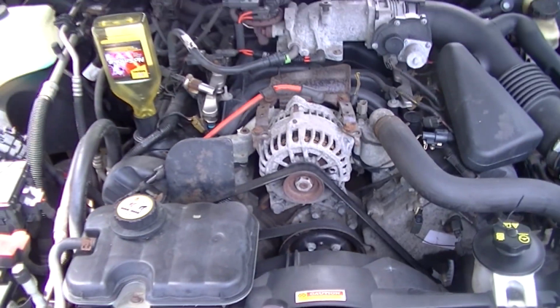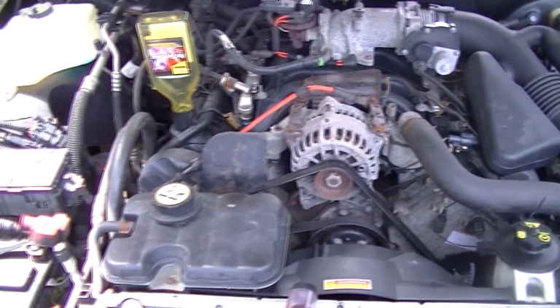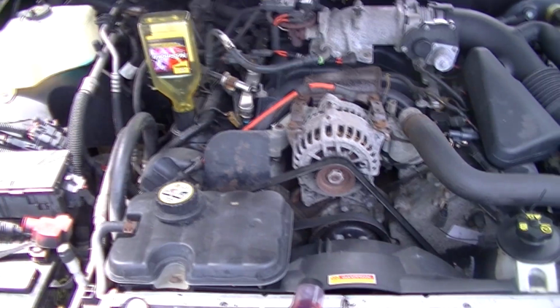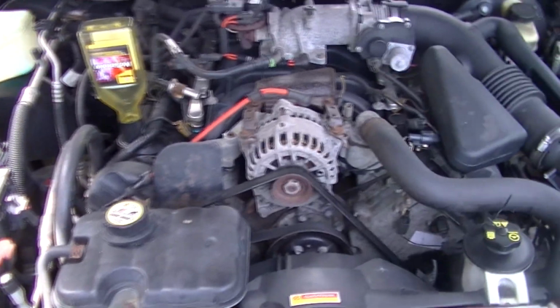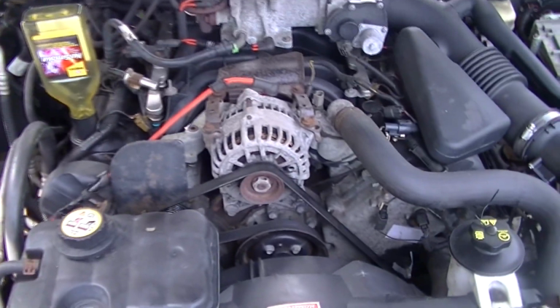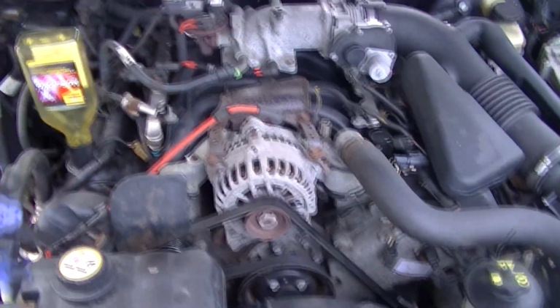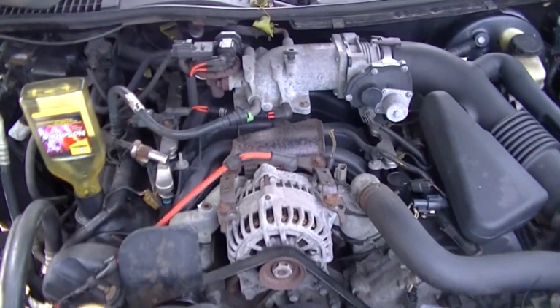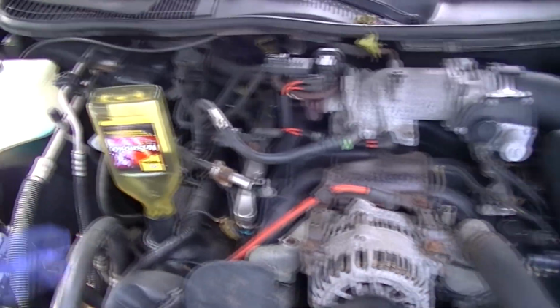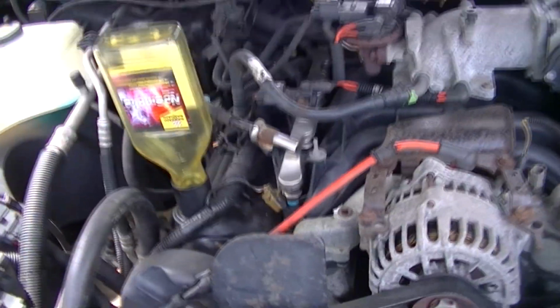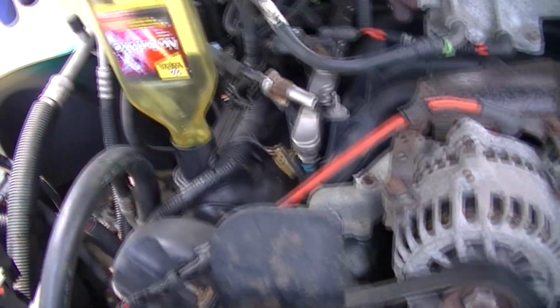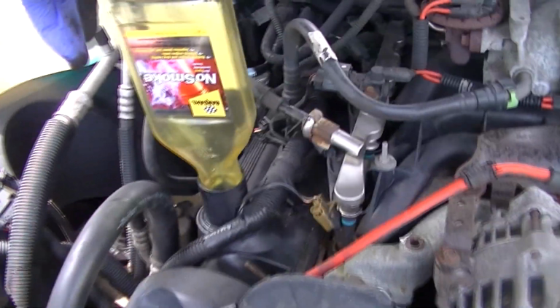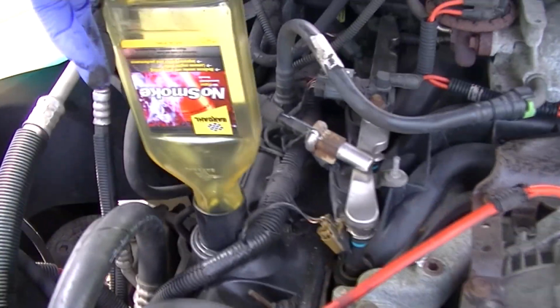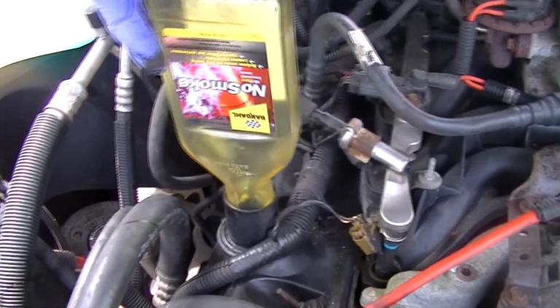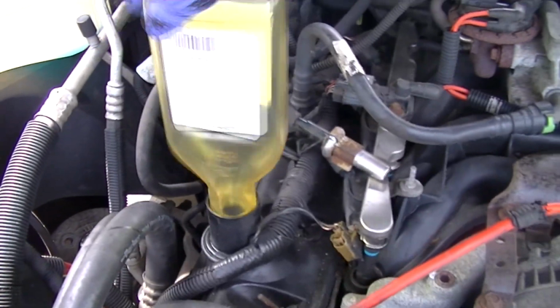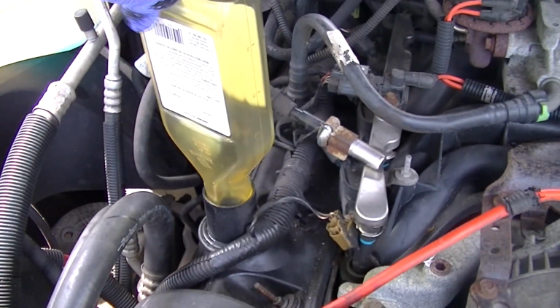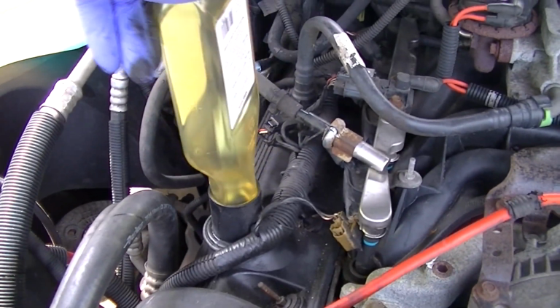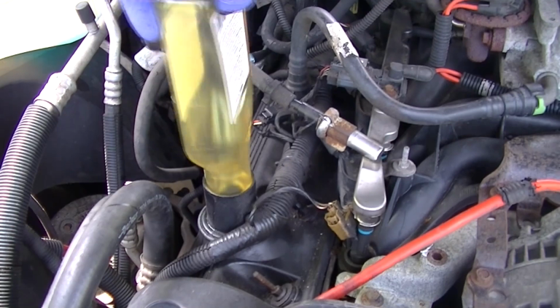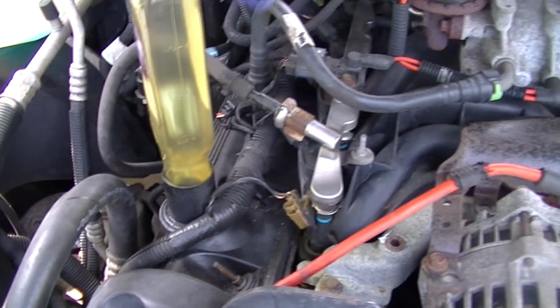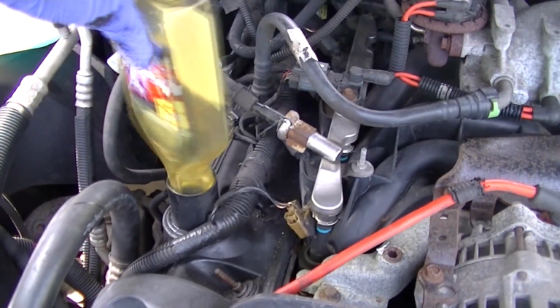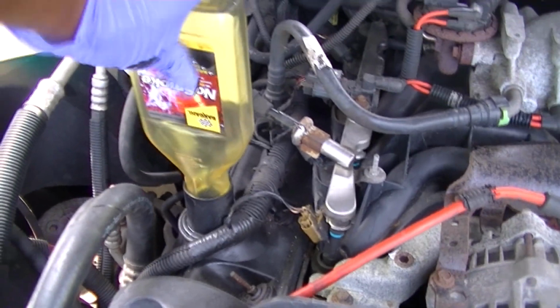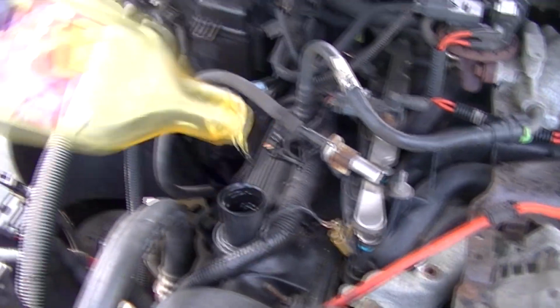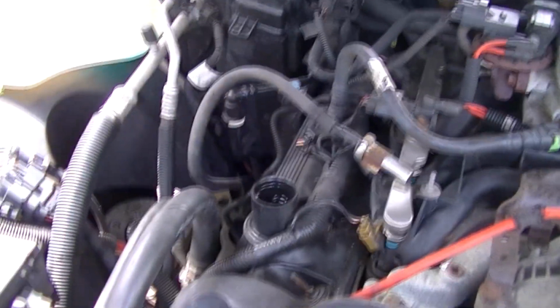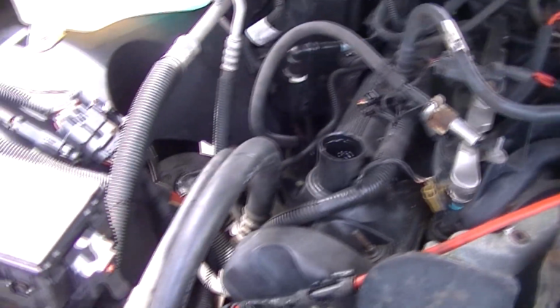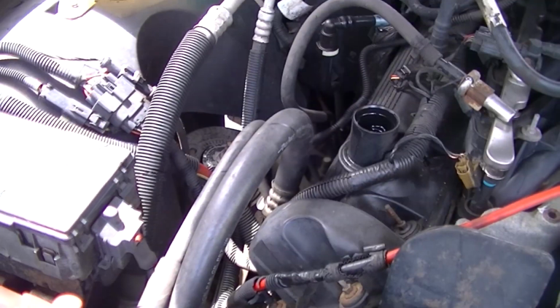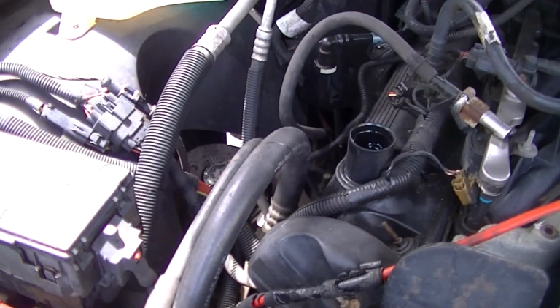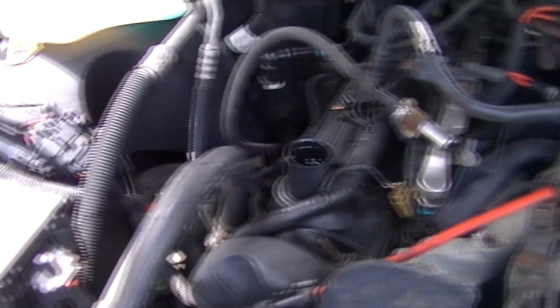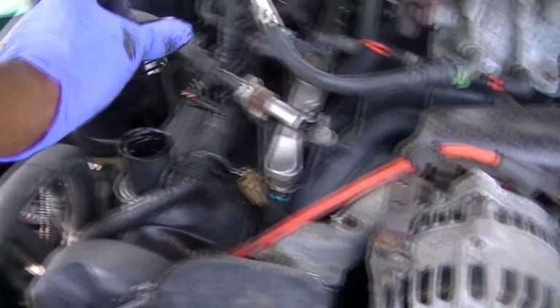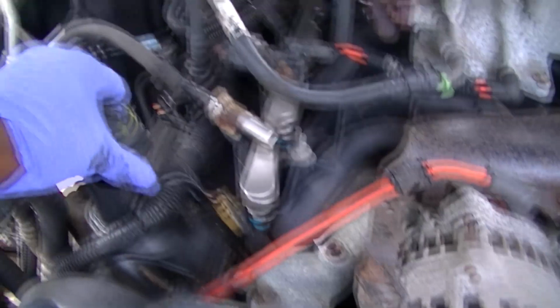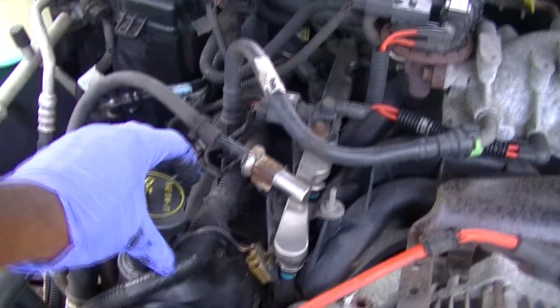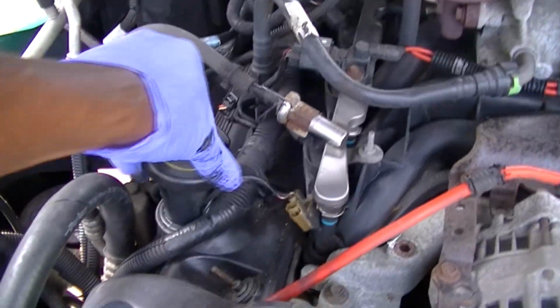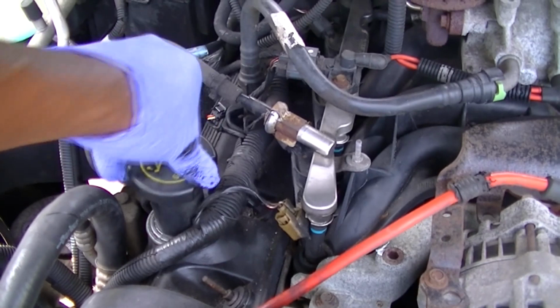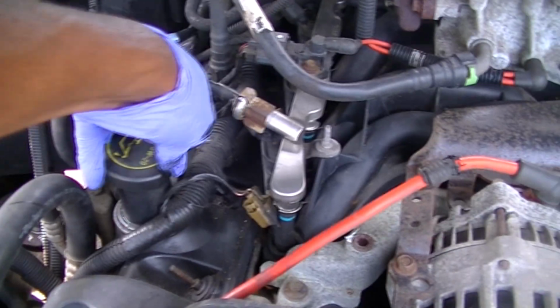We don't have noisy lifters, which is a great thing, but if you do, this will help your engine run a little bit quieter. So now we have this thing fully inside and we're good to go. Close it up — done deal.